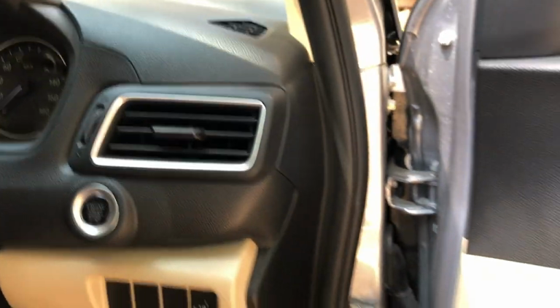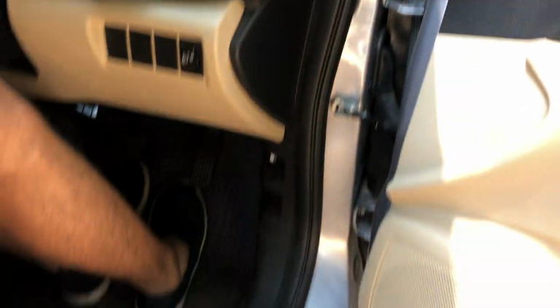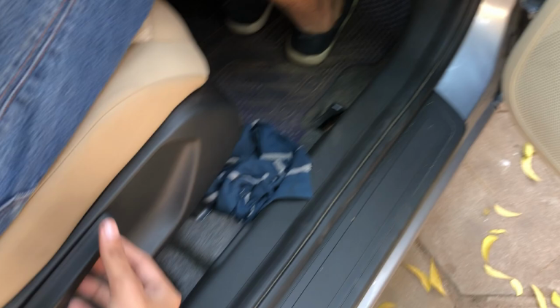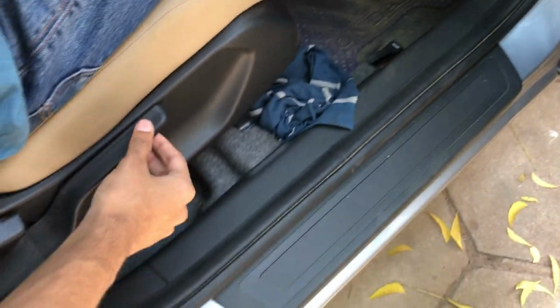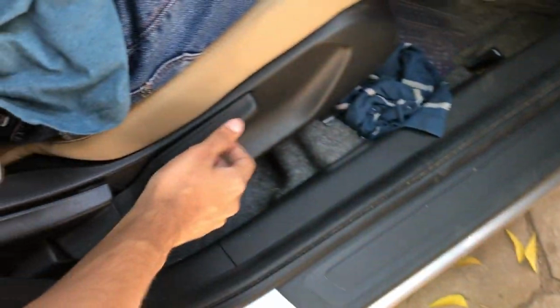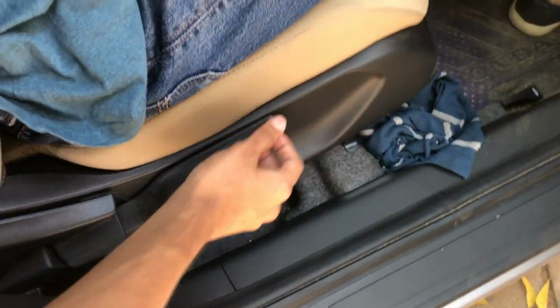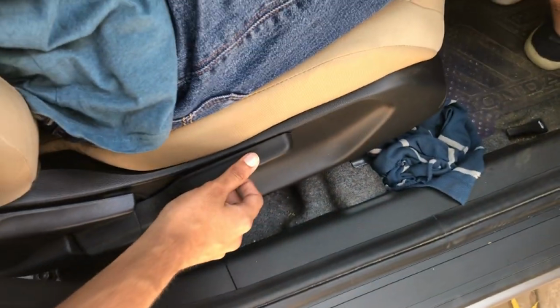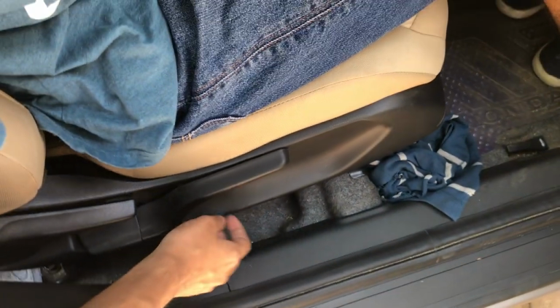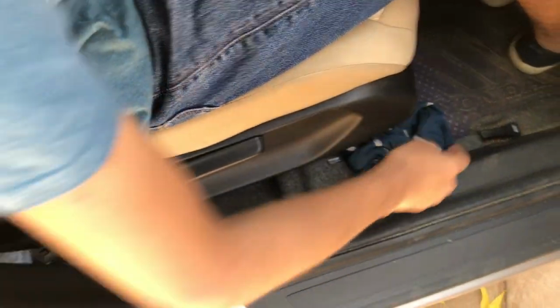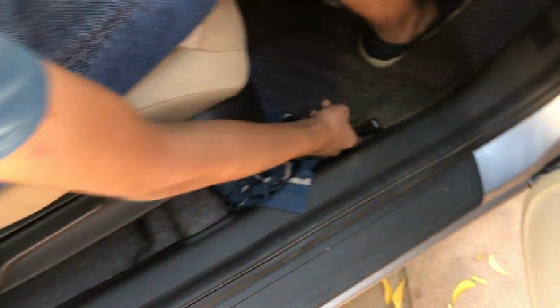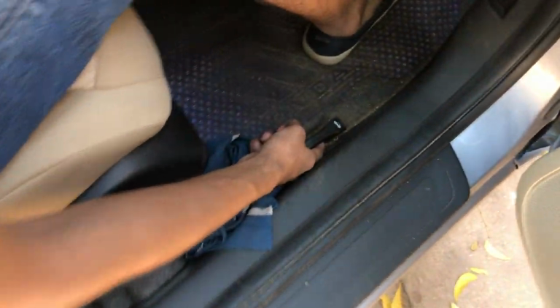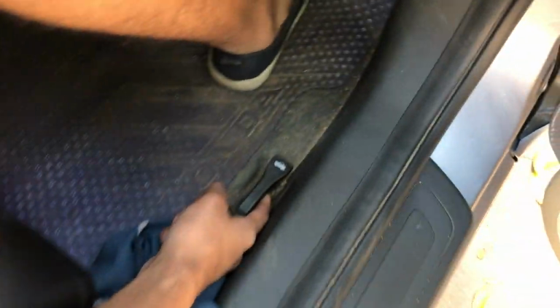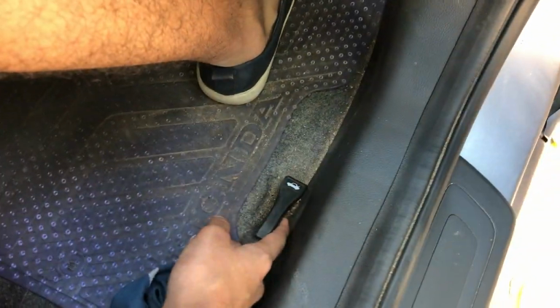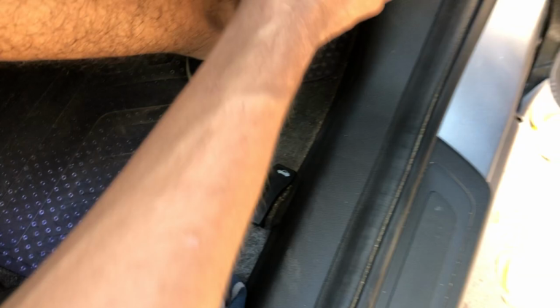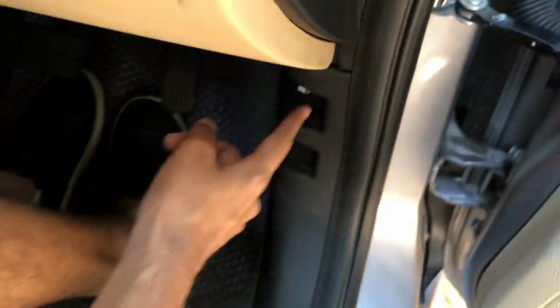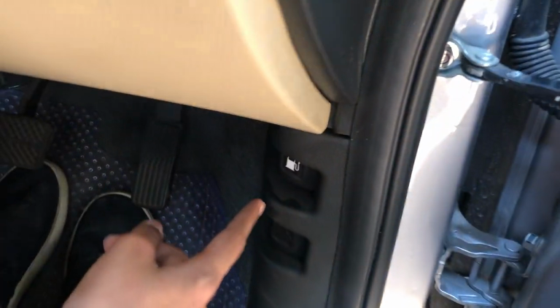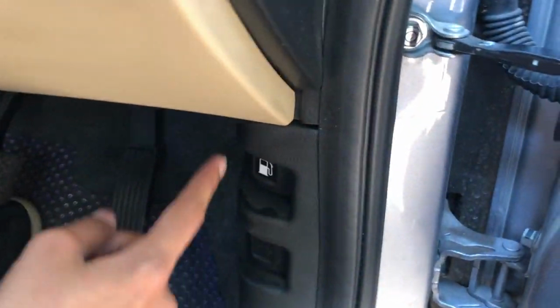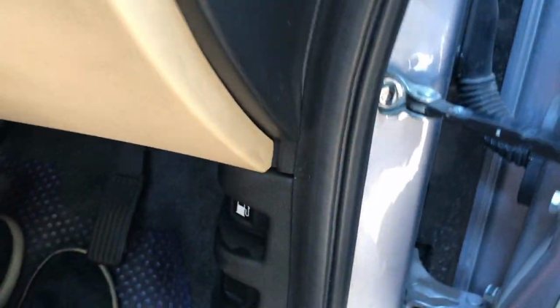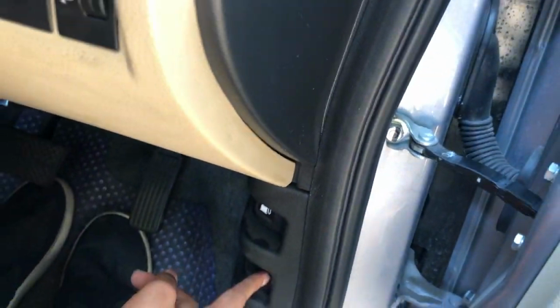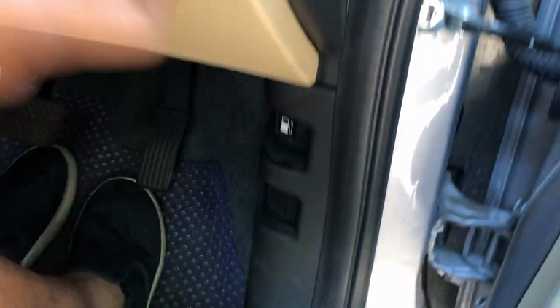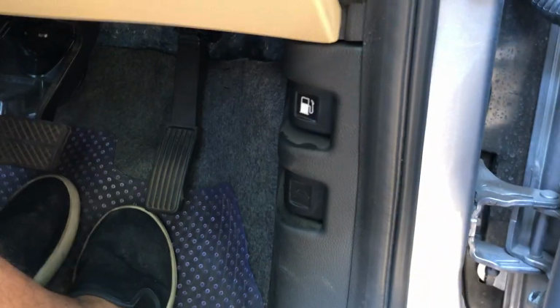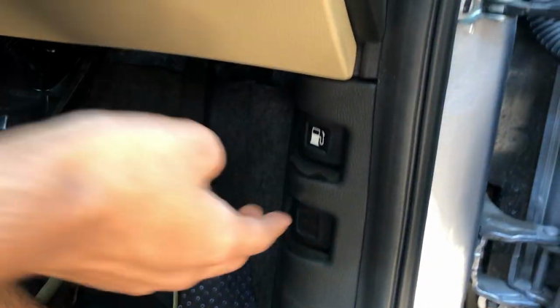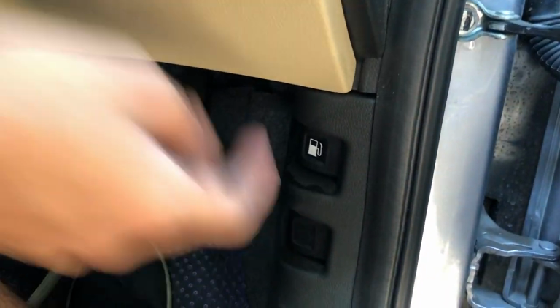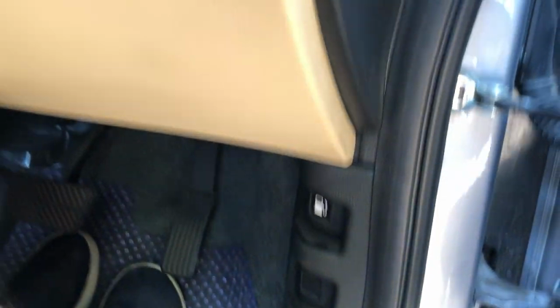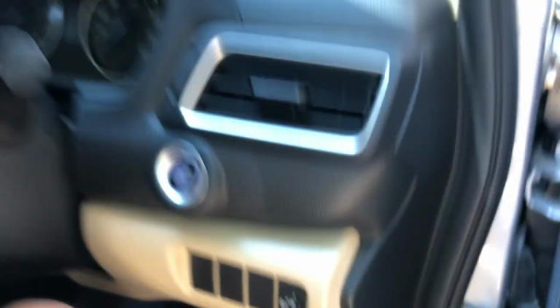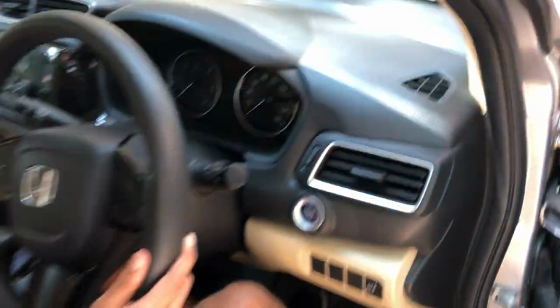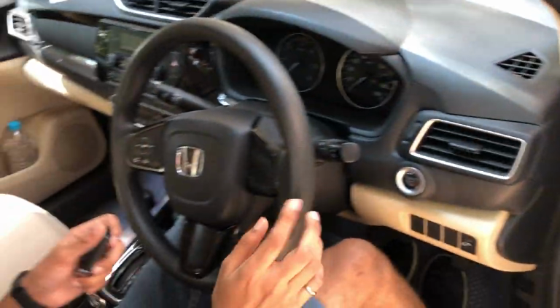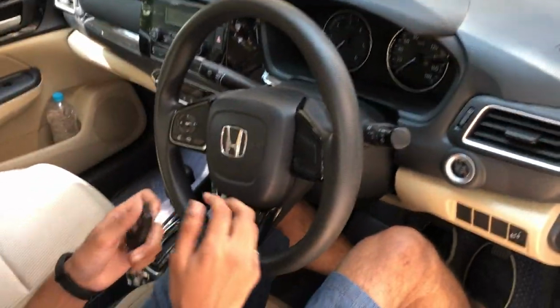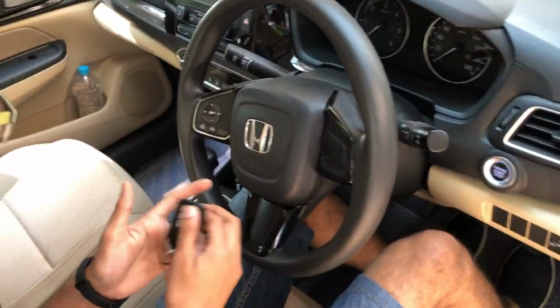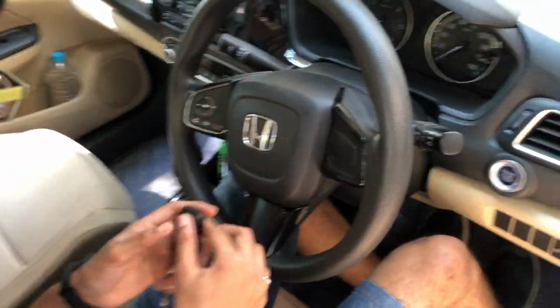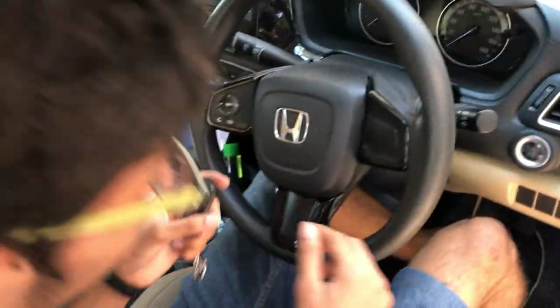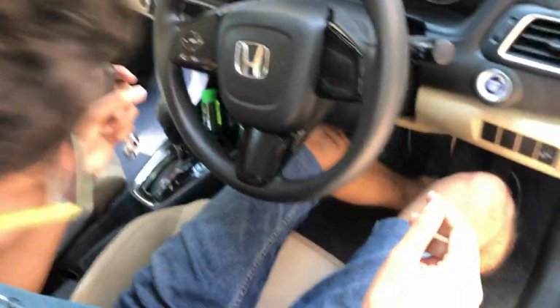There's an engine start-stop button and a driver height-adjustable seat. You can open the boot, open the fuel cap, and there's a switch for the bonnet from the driver's side. Let's quickly switch on the engine.